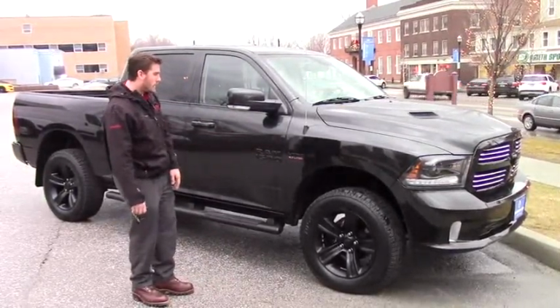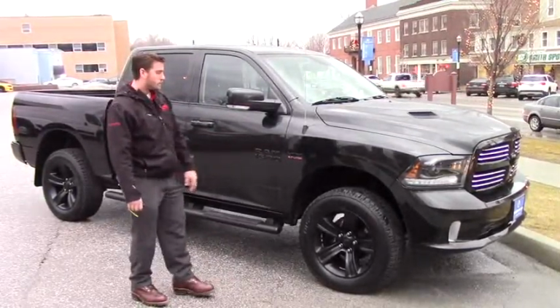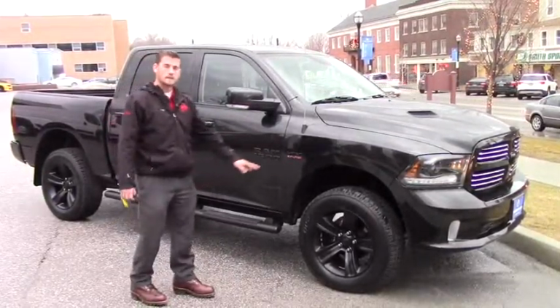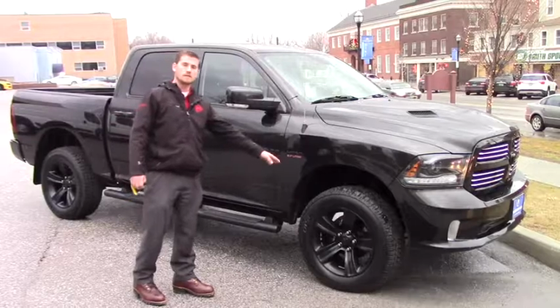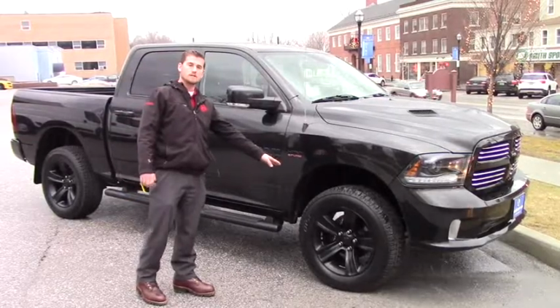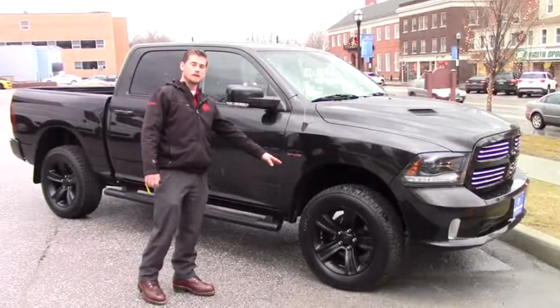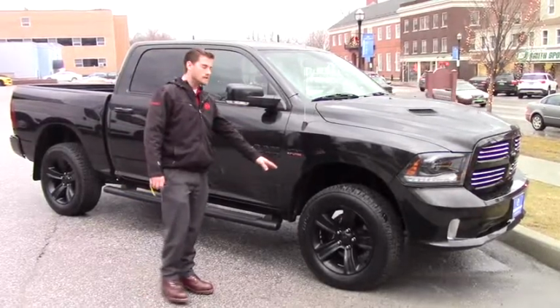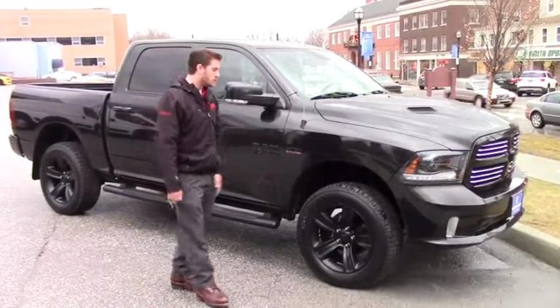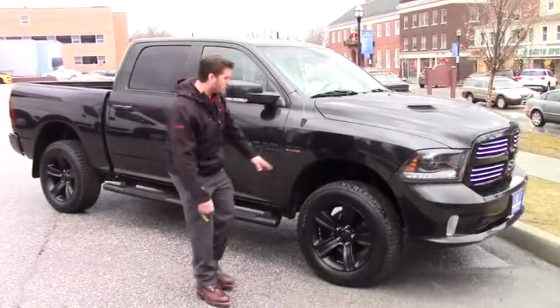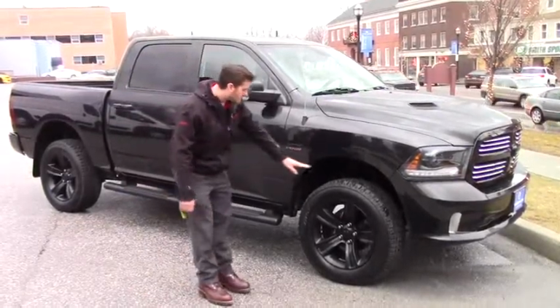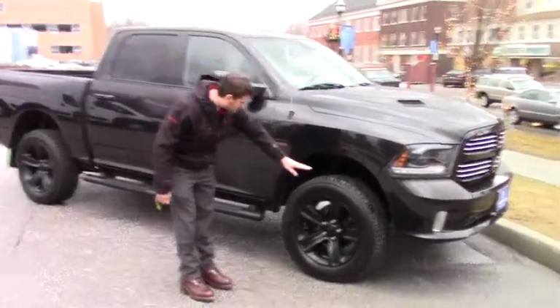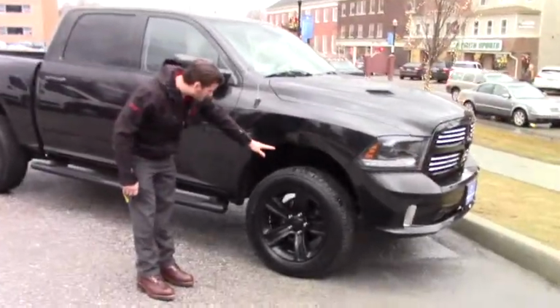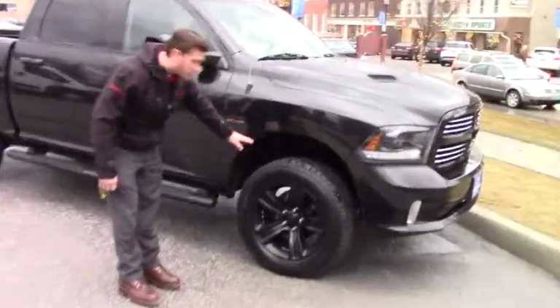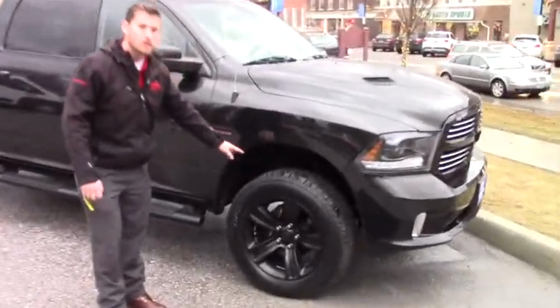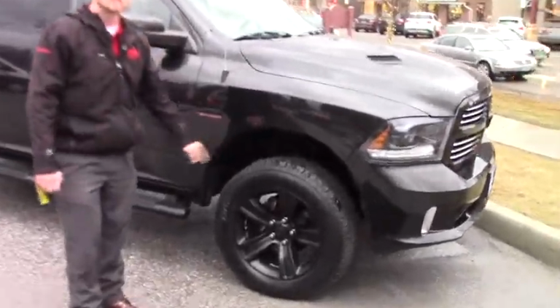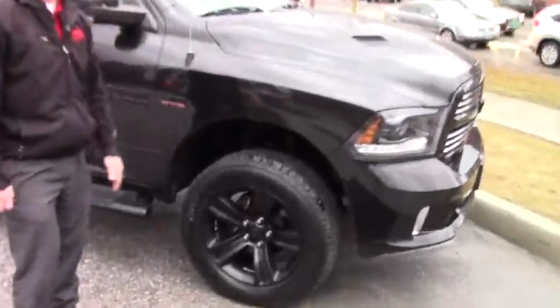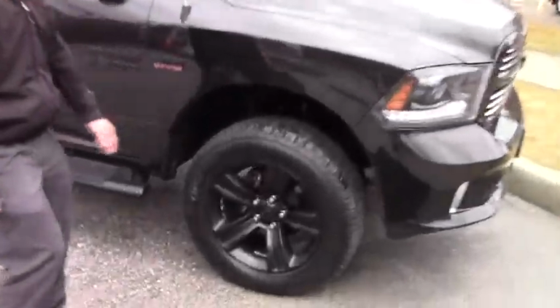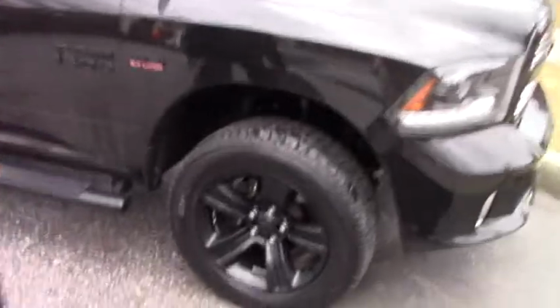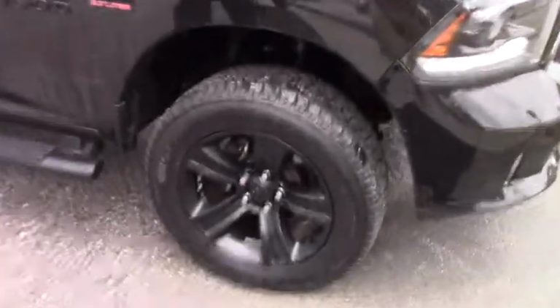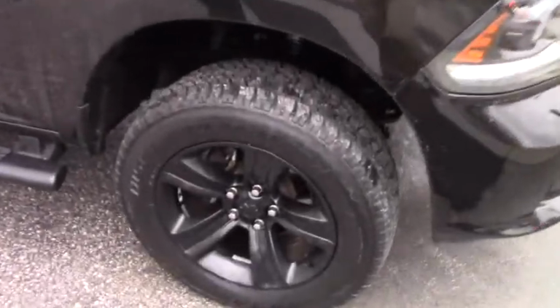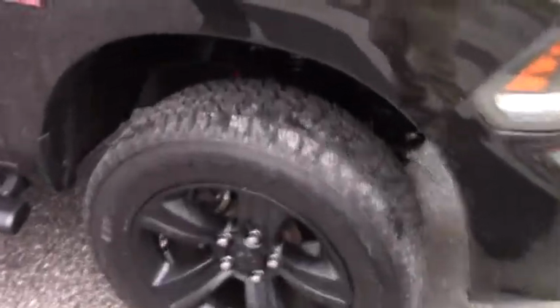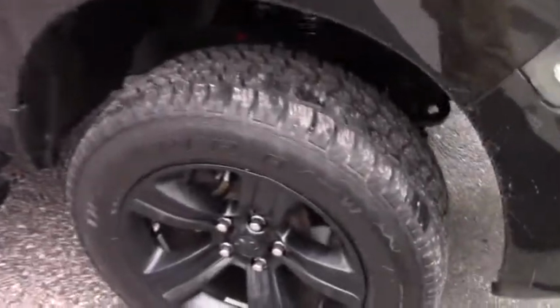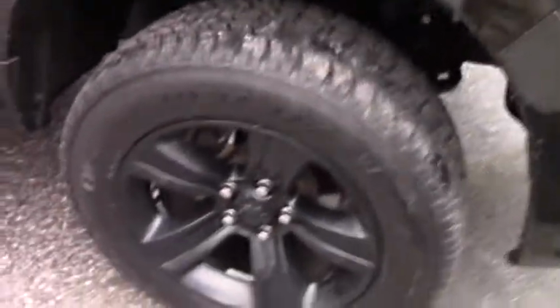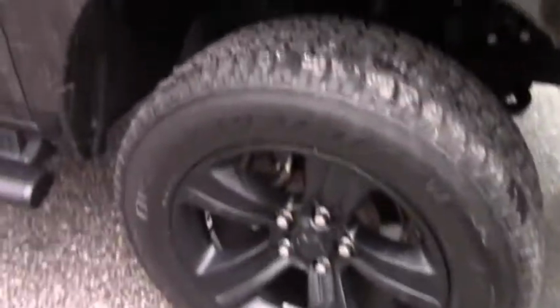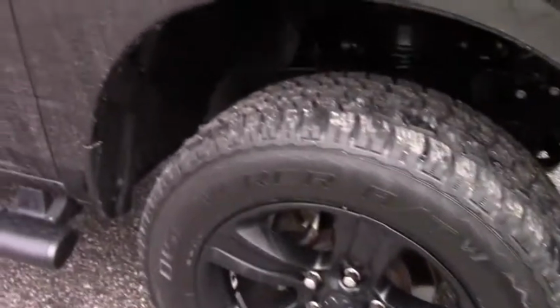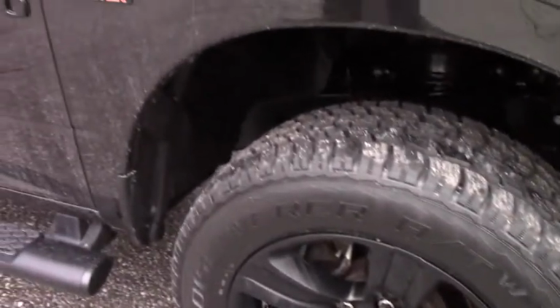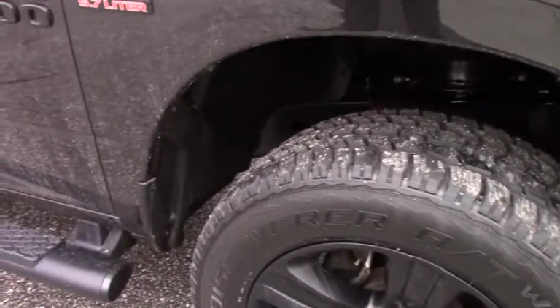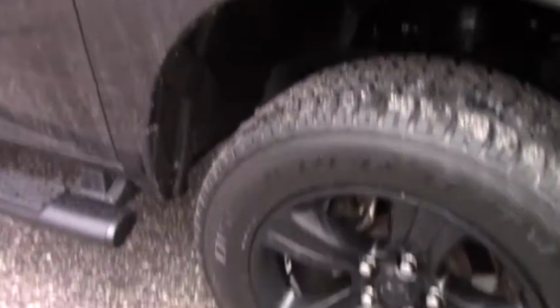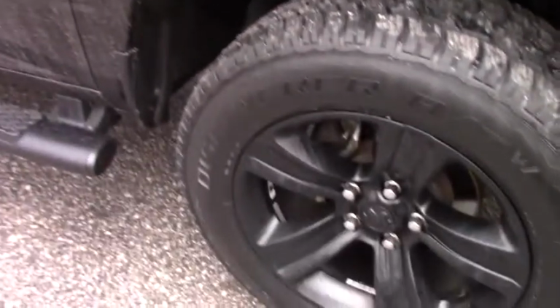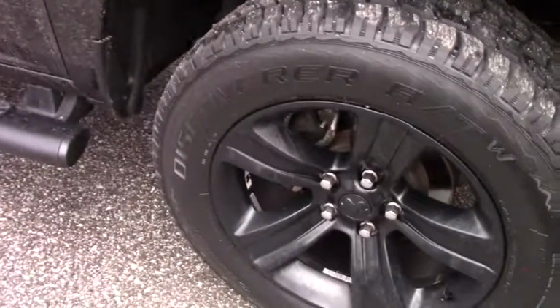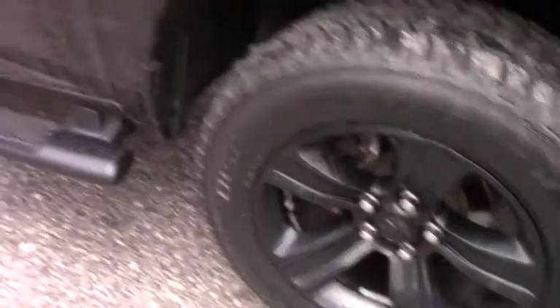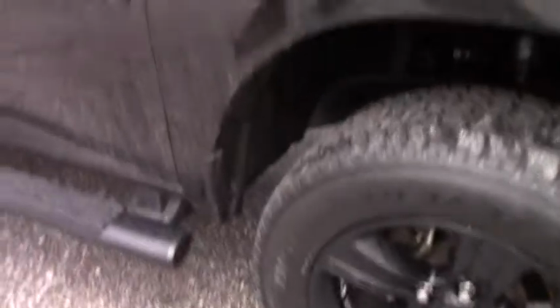The frame, as you can see — you get a nice close up on the frame — it's nice and clean. No surface rust whatsoever. Get a nice look in there; the springs, the whole nine yards, very clean.